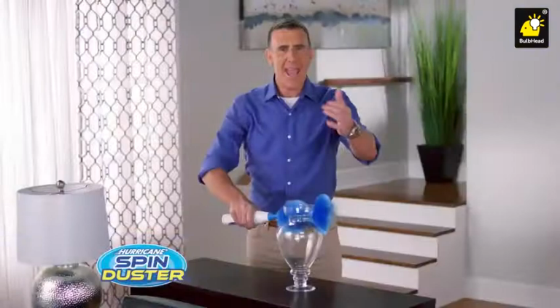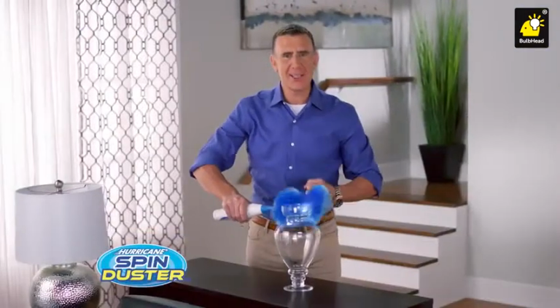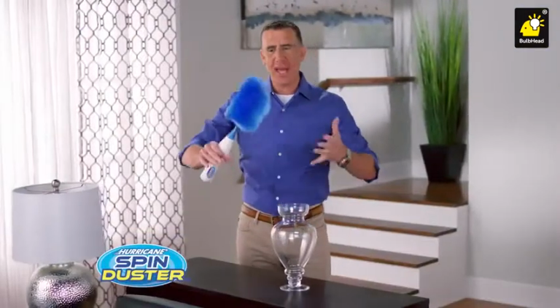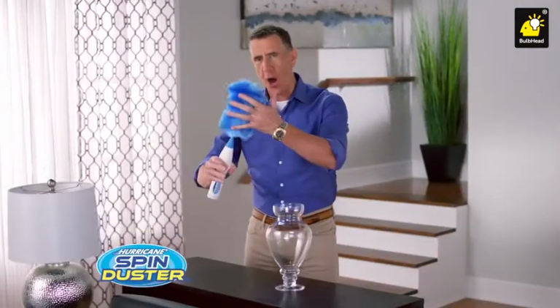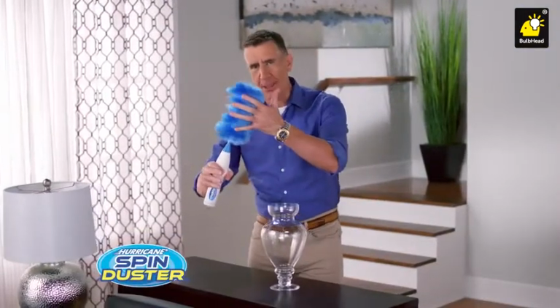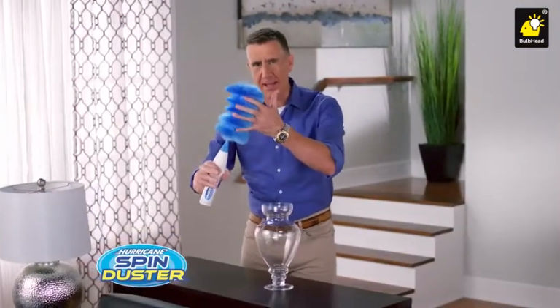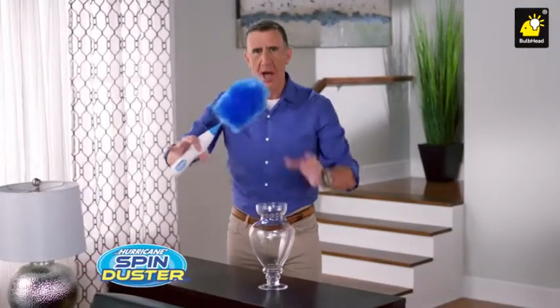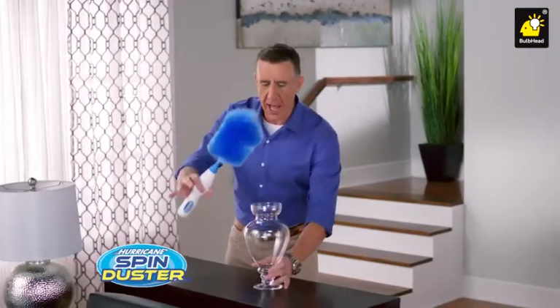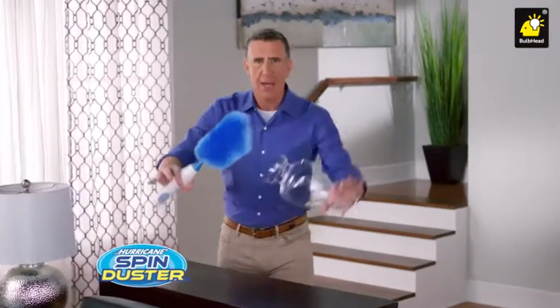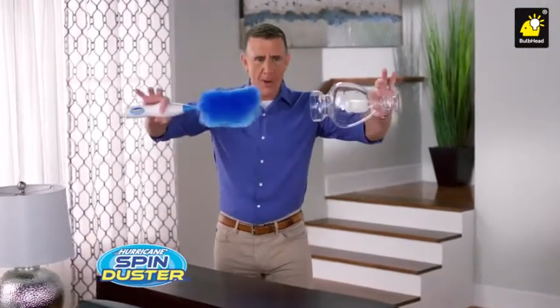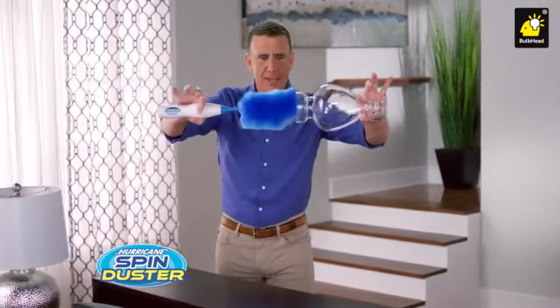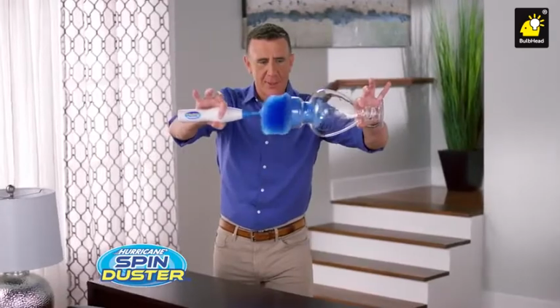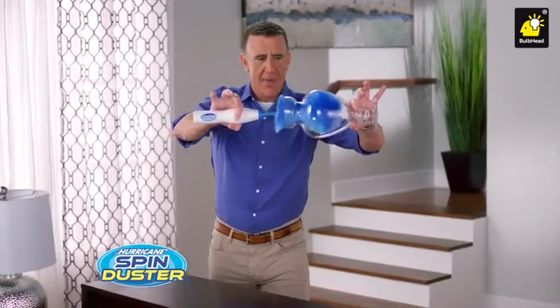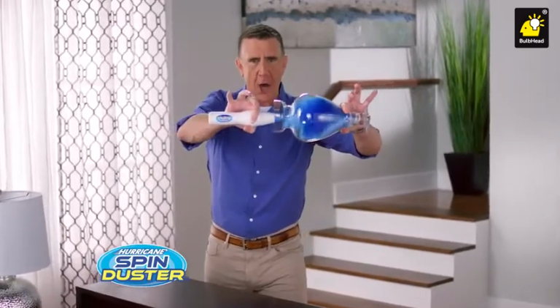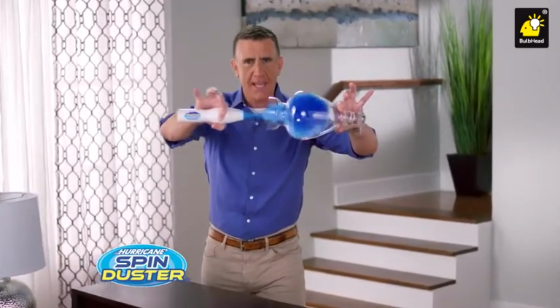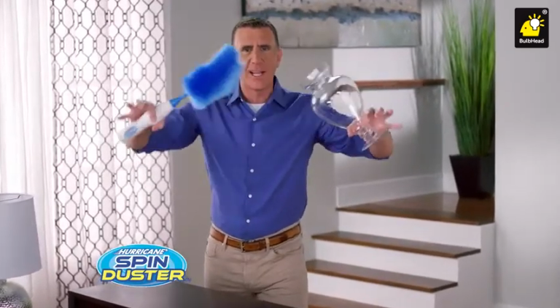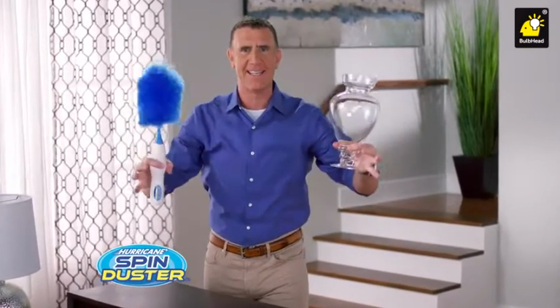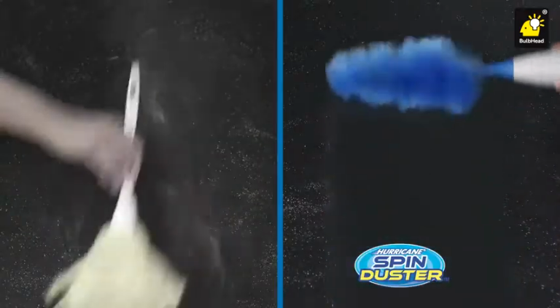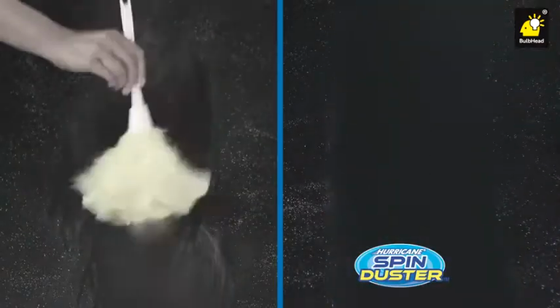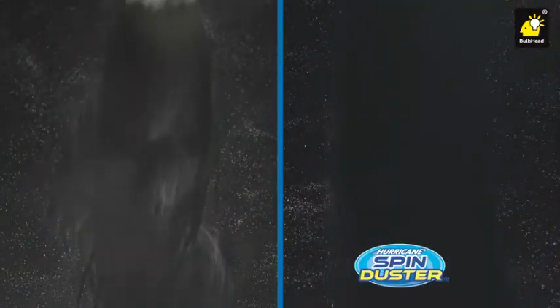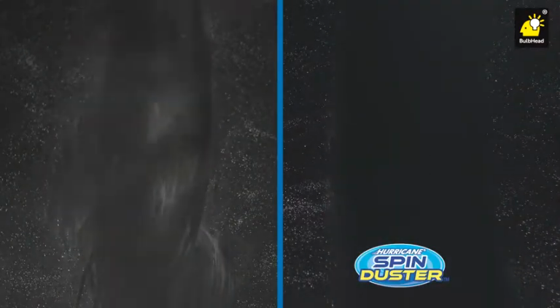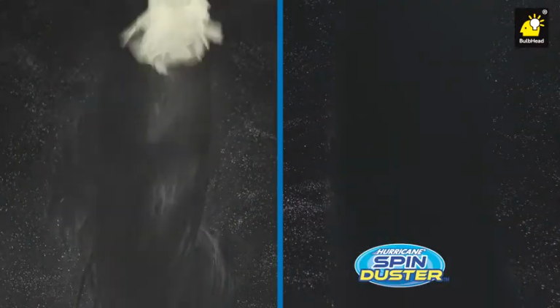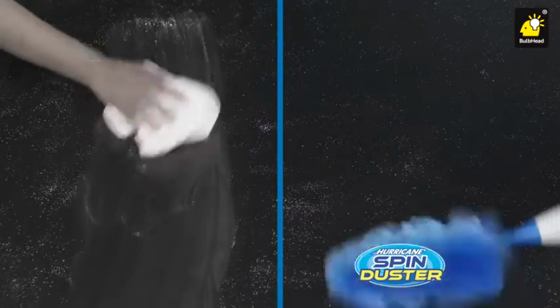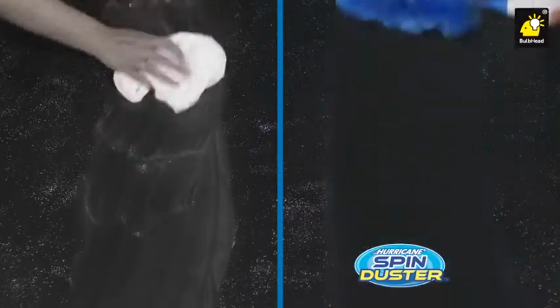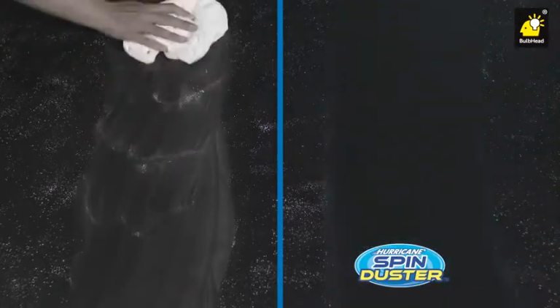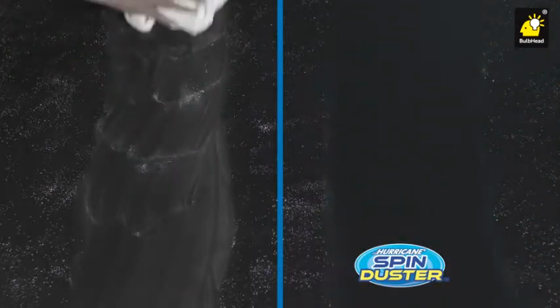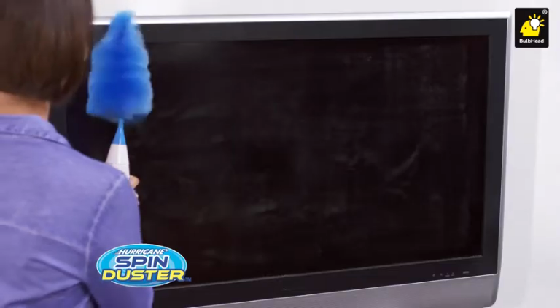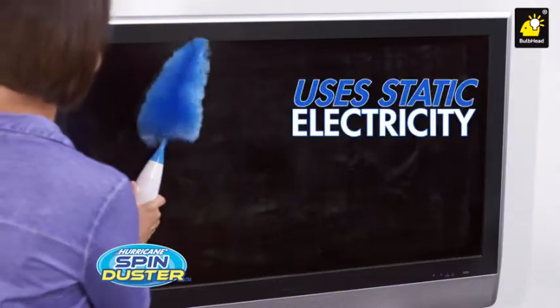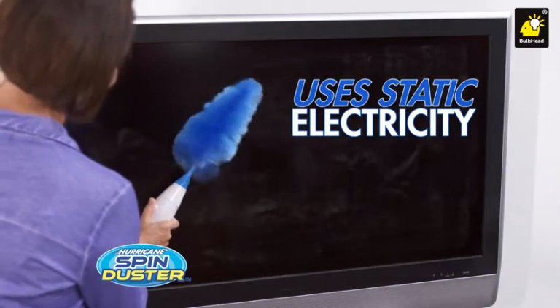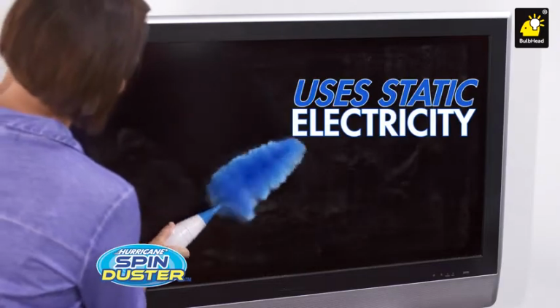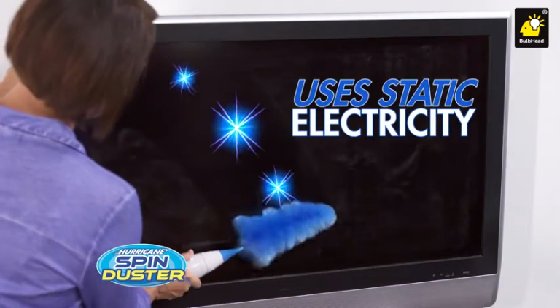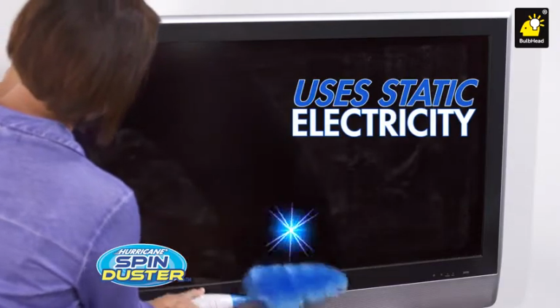Hi, Anthony Sullivan here for the Hurricane Spin Duster — the lightweight, portable spinning duster that's like a hurricane of clean. Unlike feather dusters that kick dust into the air or rags that just move it around, it uses static electricity to pick up dust like a magnet.